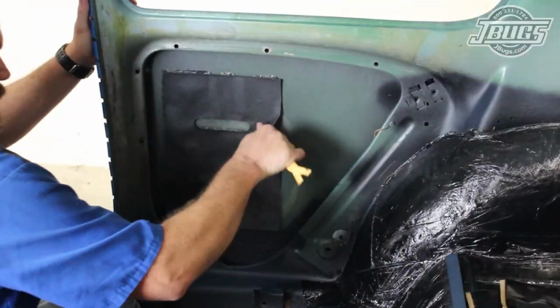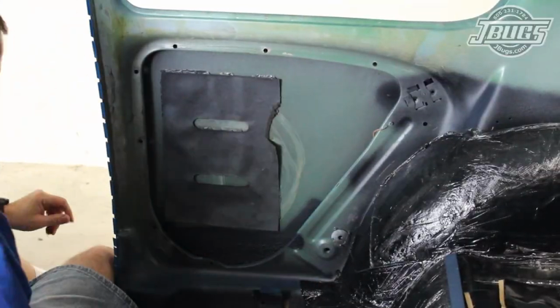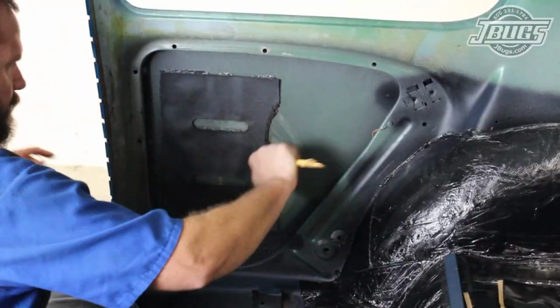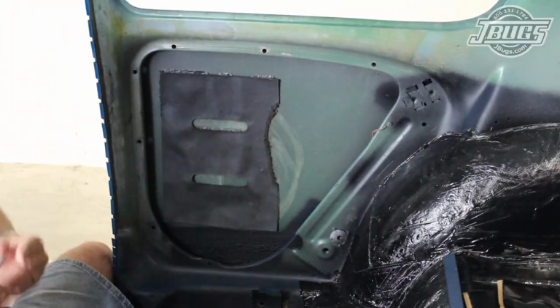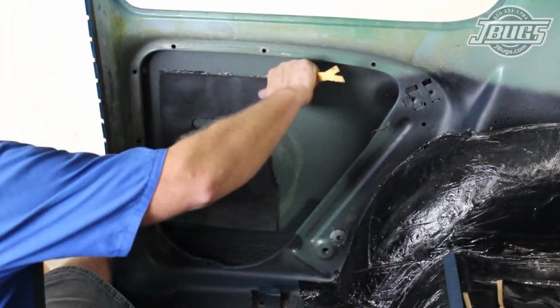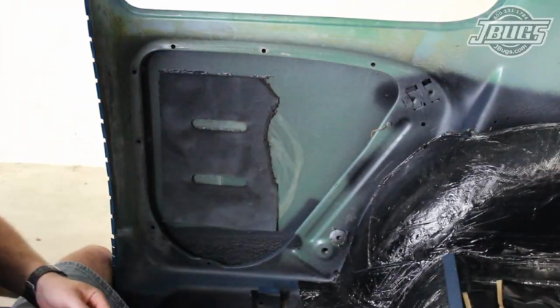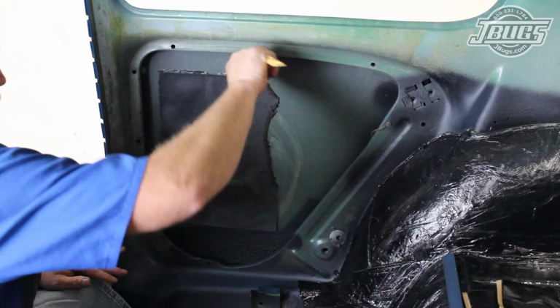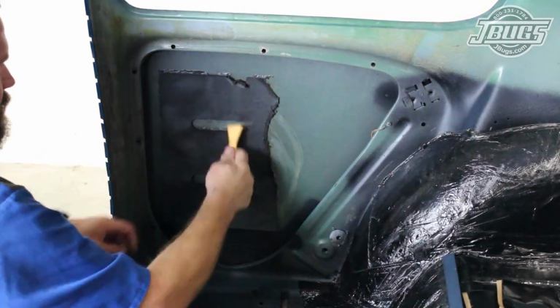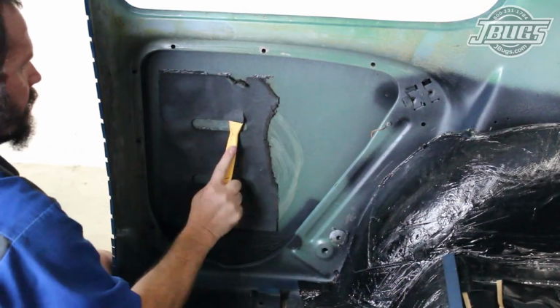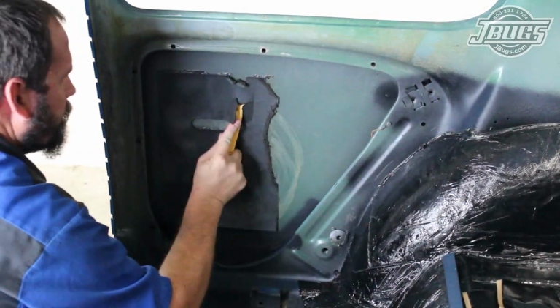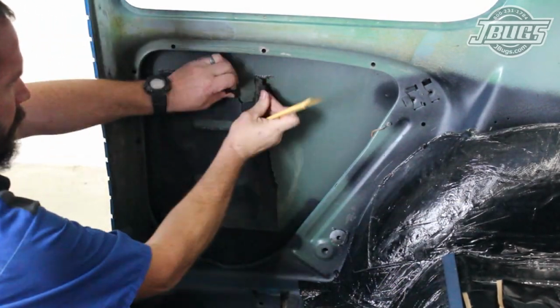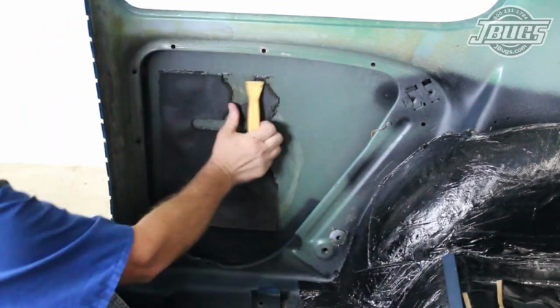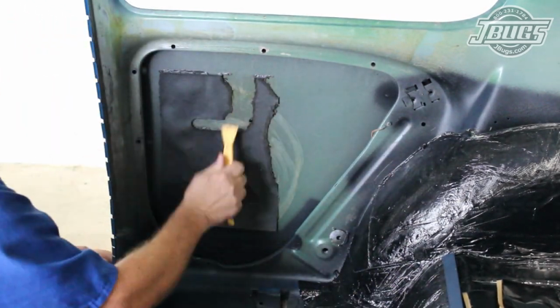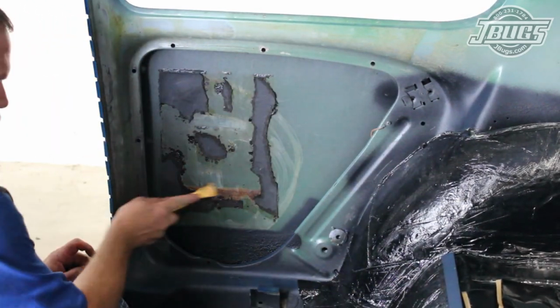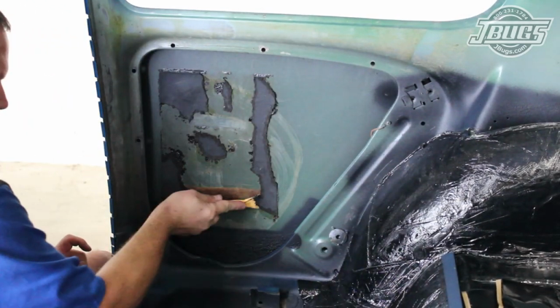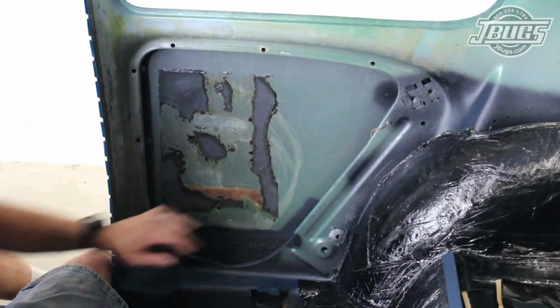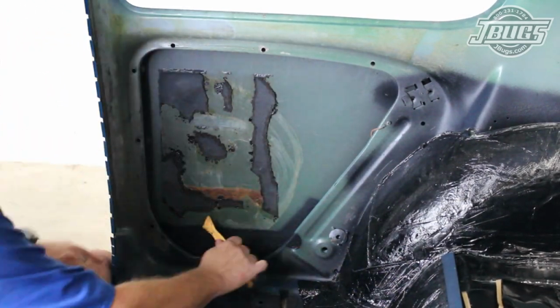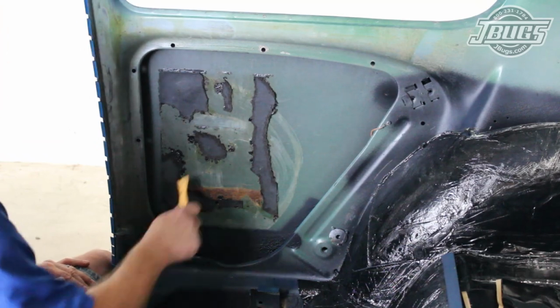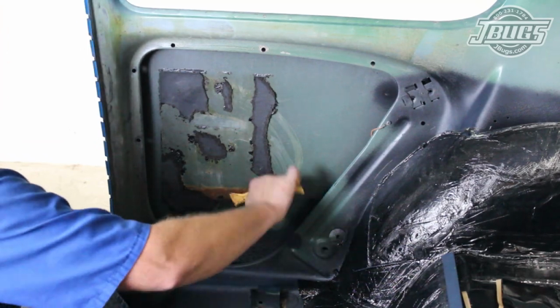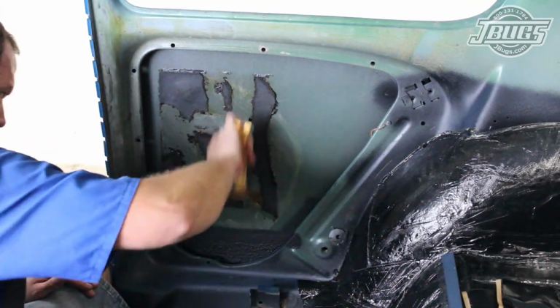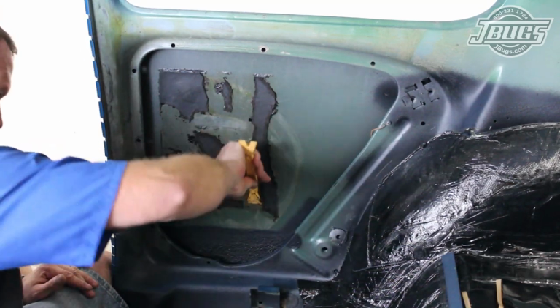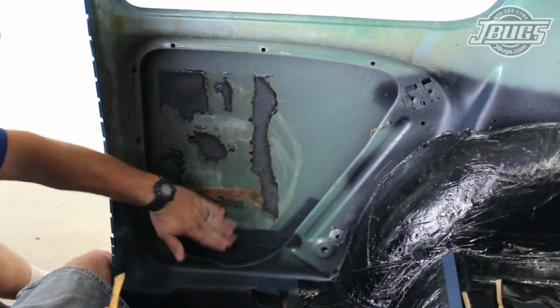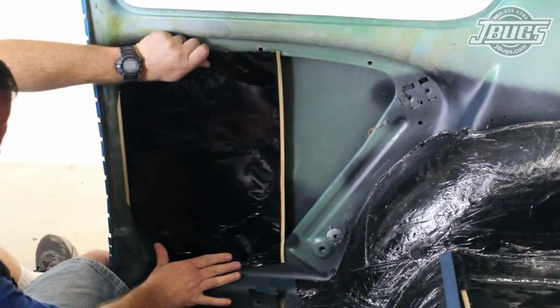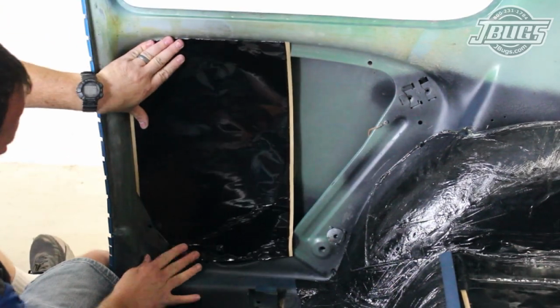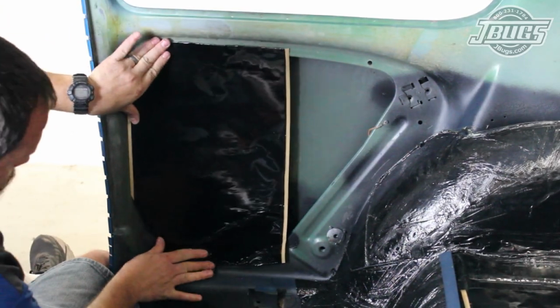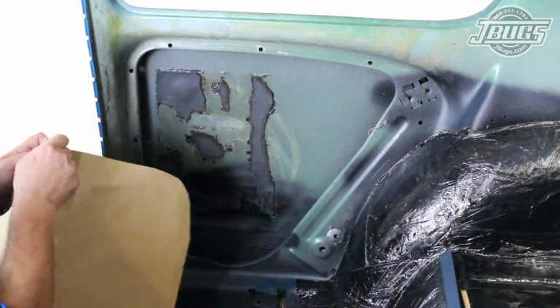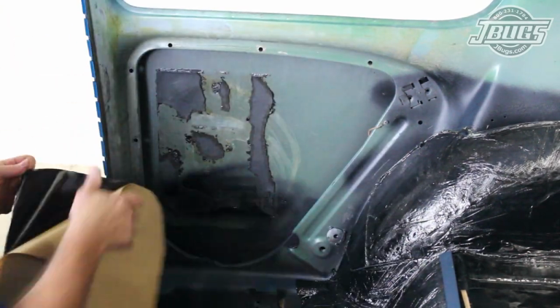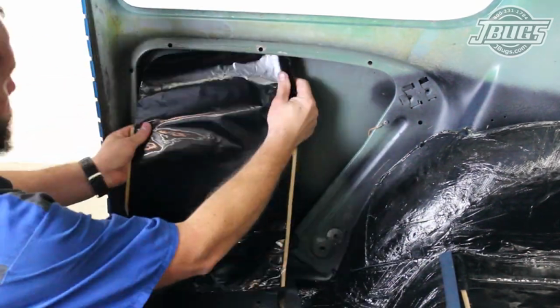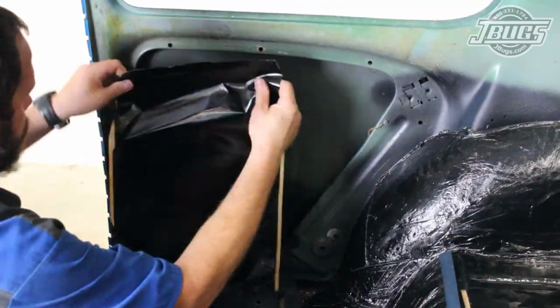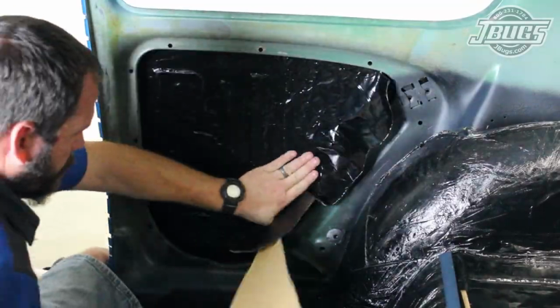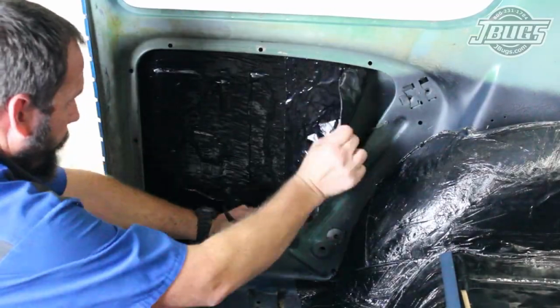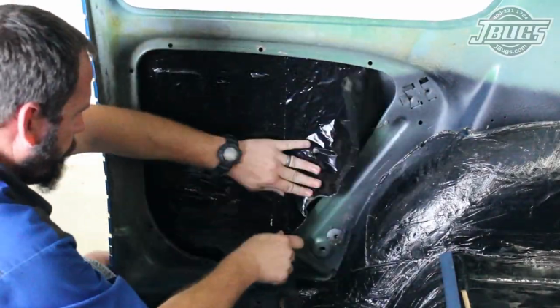We move forward in the body into the quarter panels, and after scraping down the loose pieces of the original tar board — as even VW knew the benefits of sound insulation — we cut pieces of Hushmat to fit and install them in the quarter panel openings.